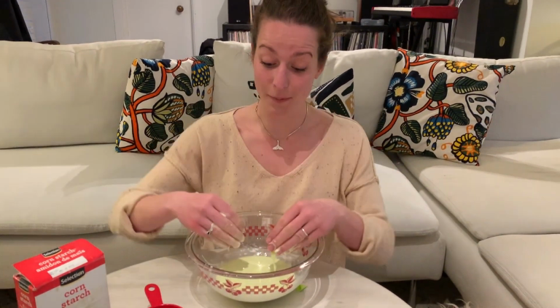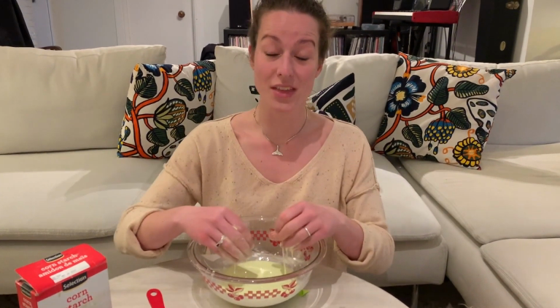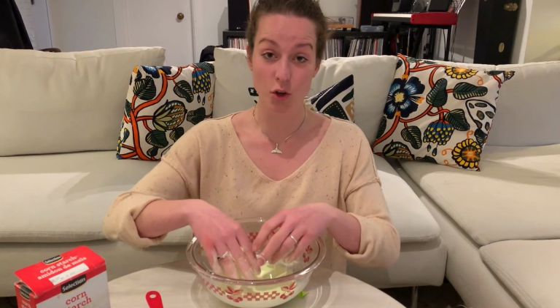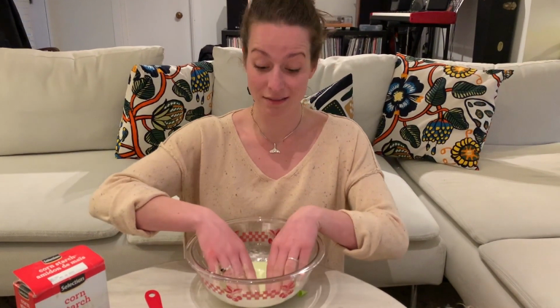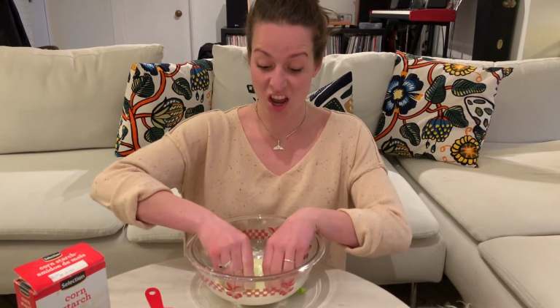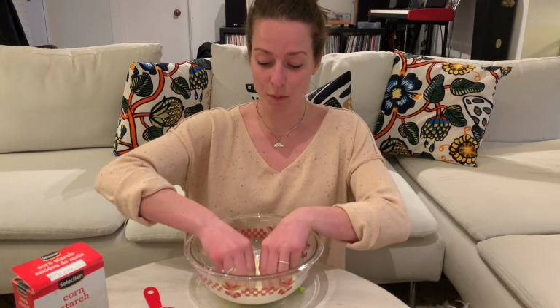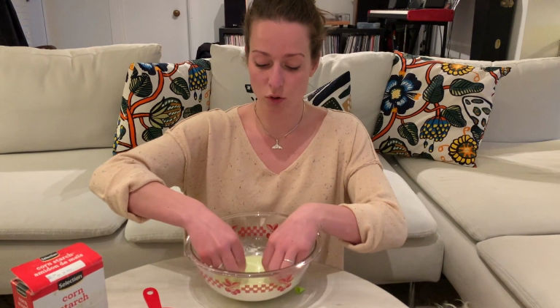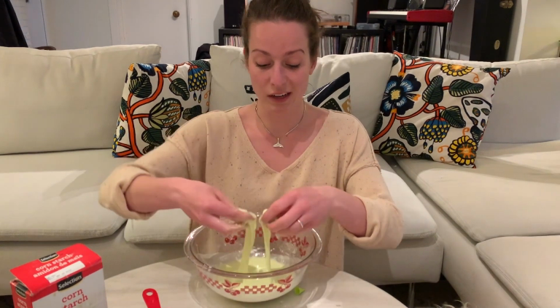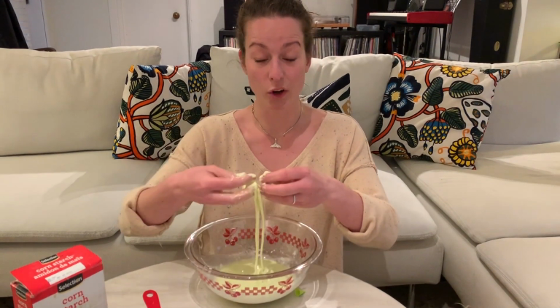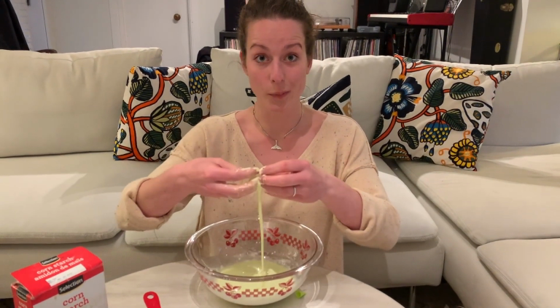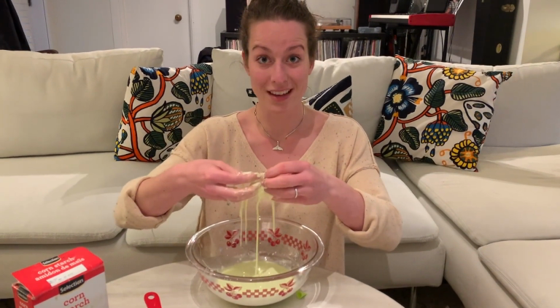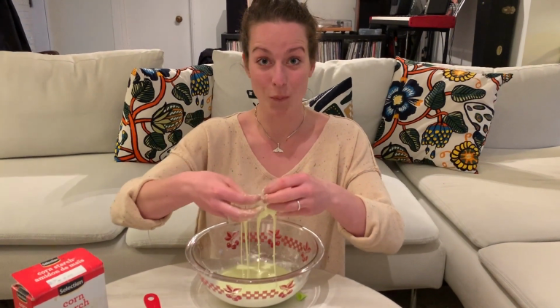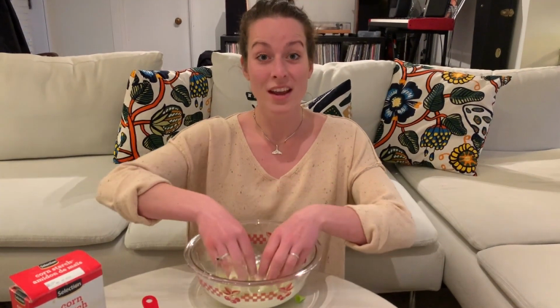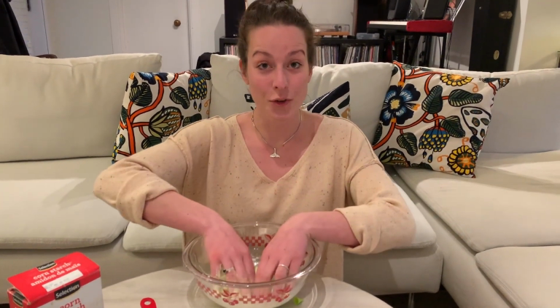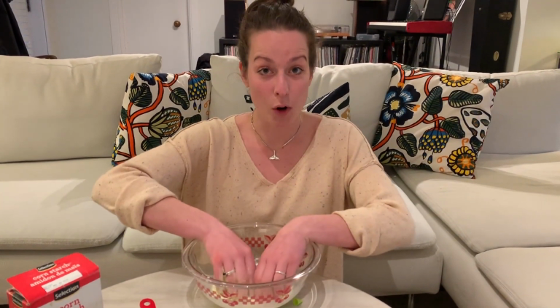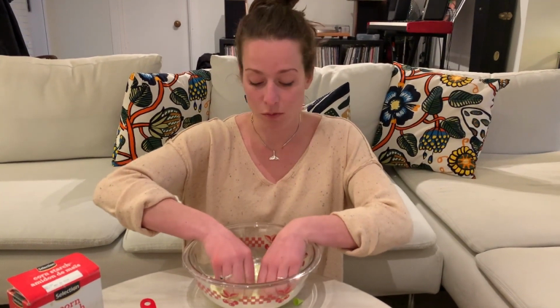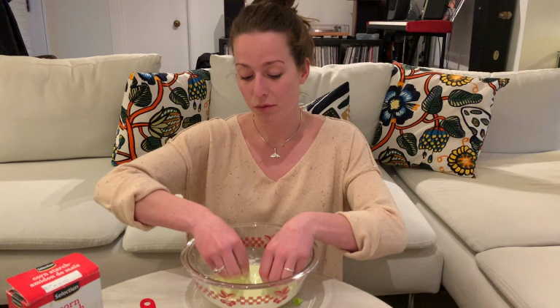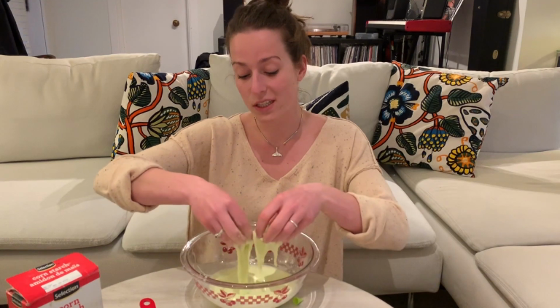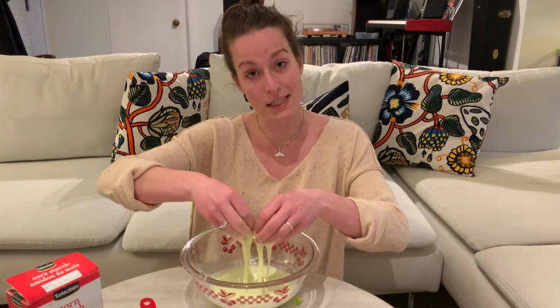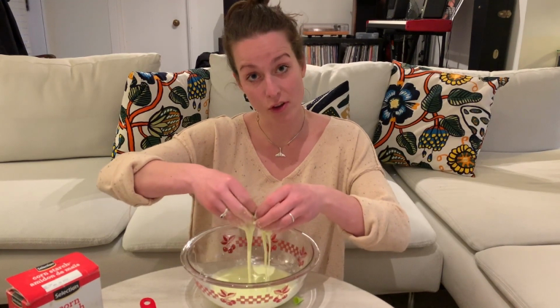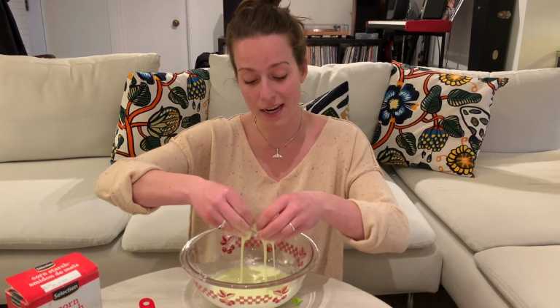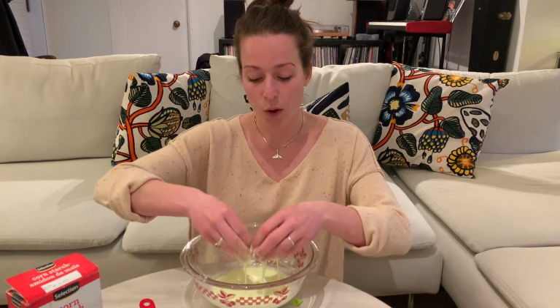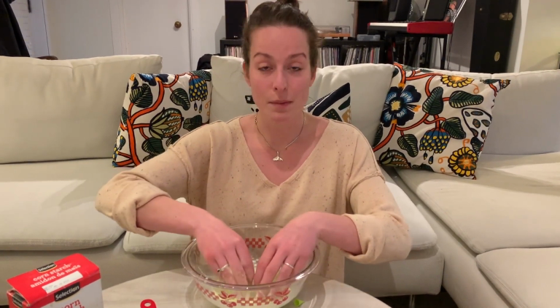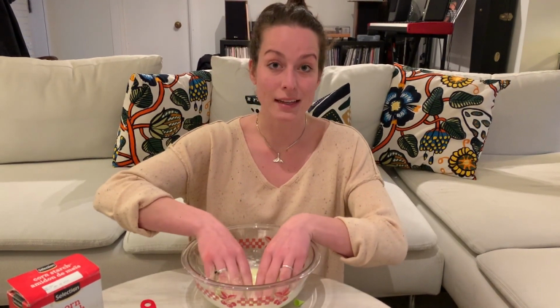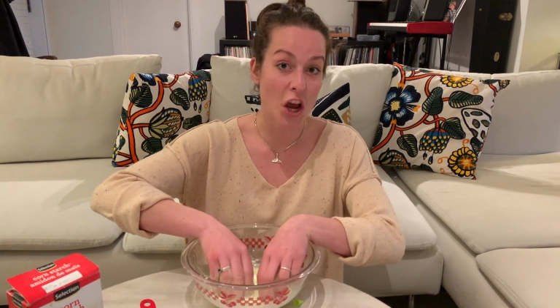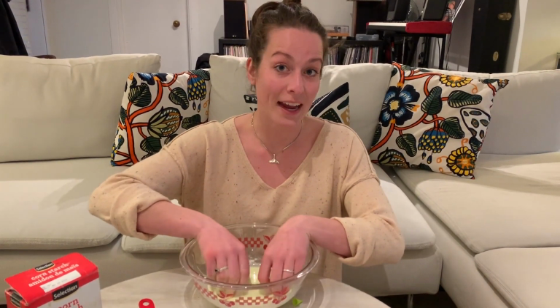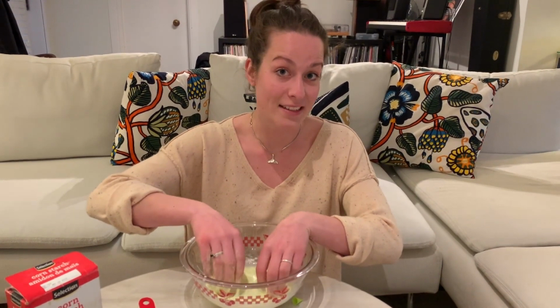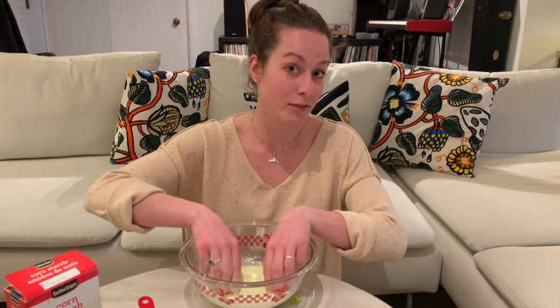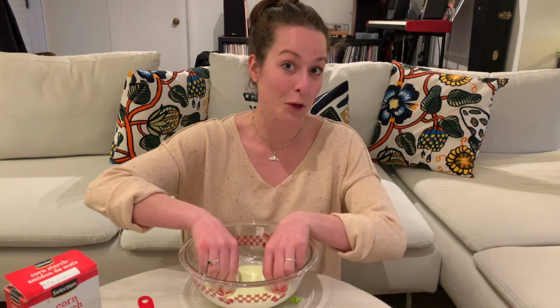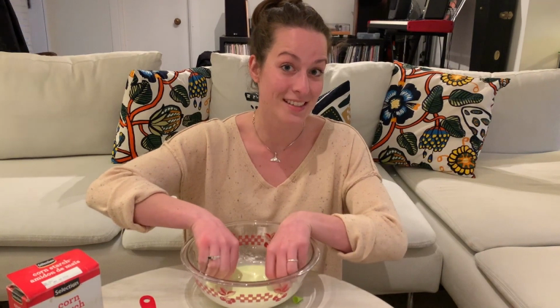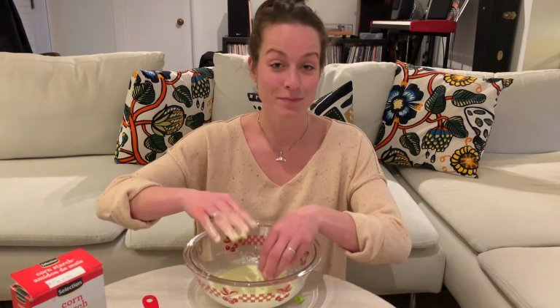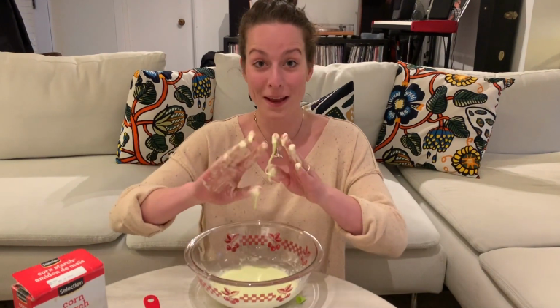Anyway, that's oobleck. I hope you enjoyed and I hope you're able to make this at home. Tune in tomorrow for Tasty Thursdays — we're gonna be making some tie-dye icing for some cookies. Bye guys!